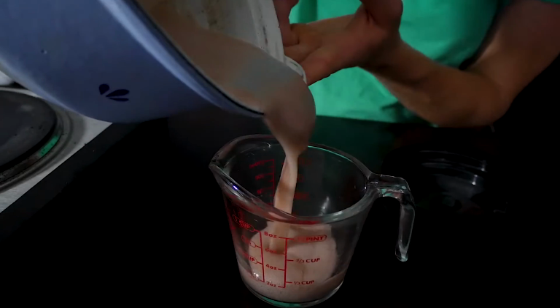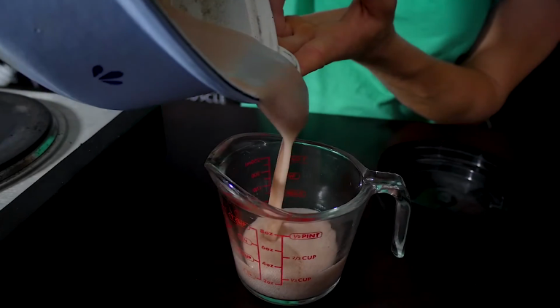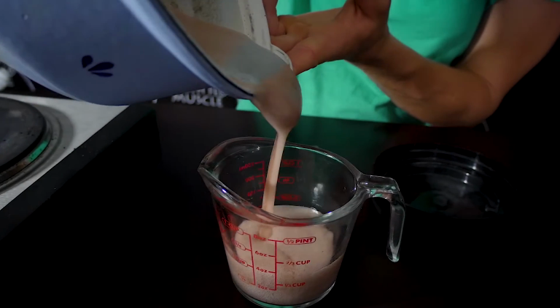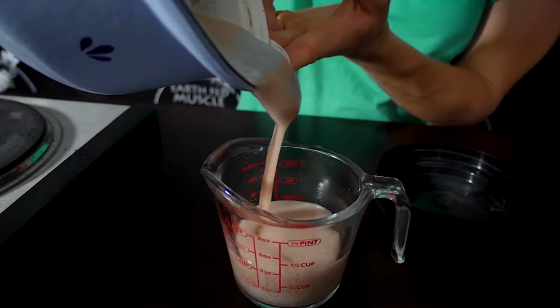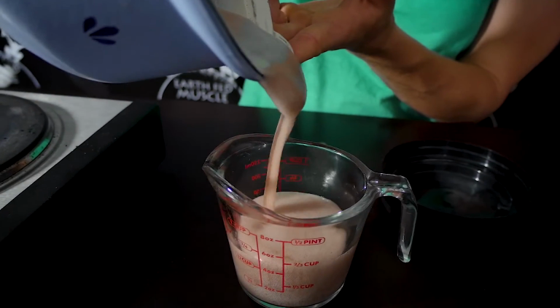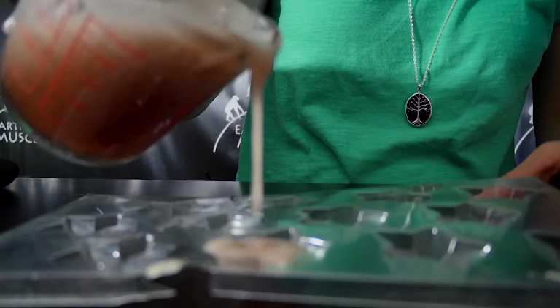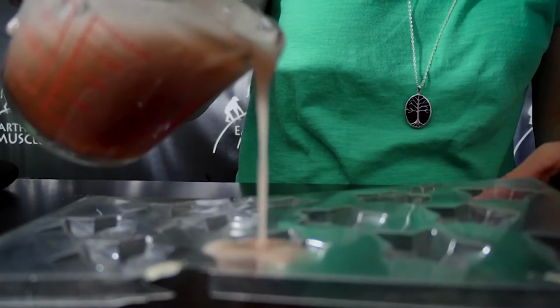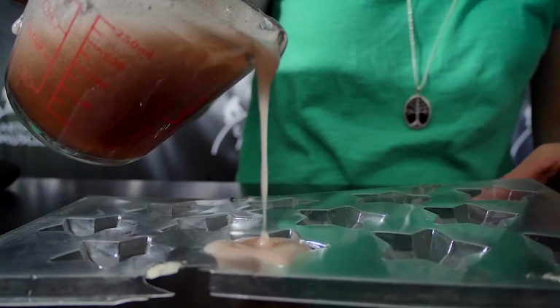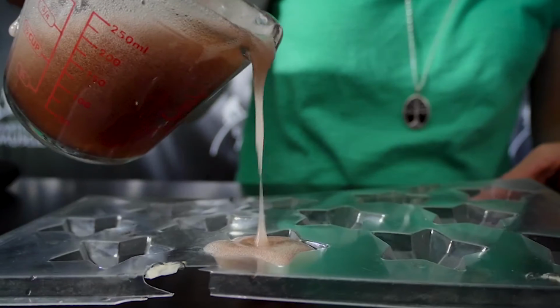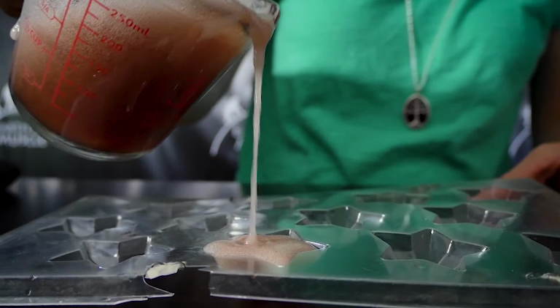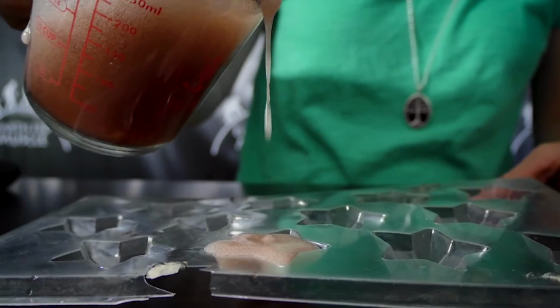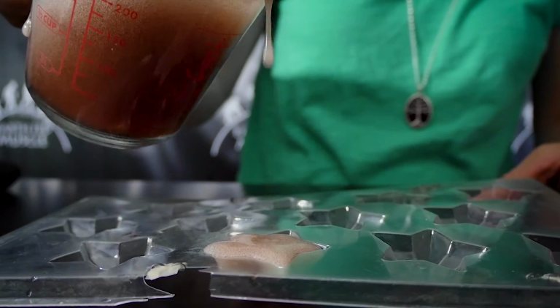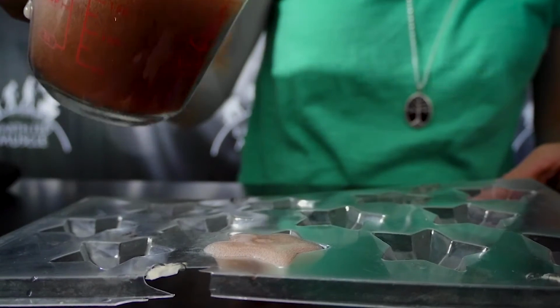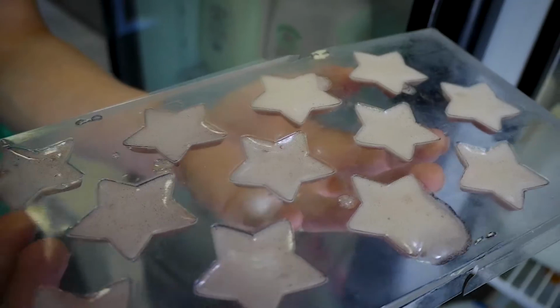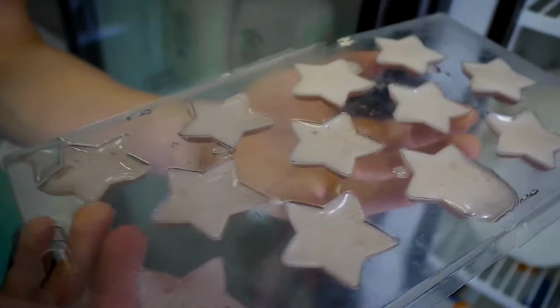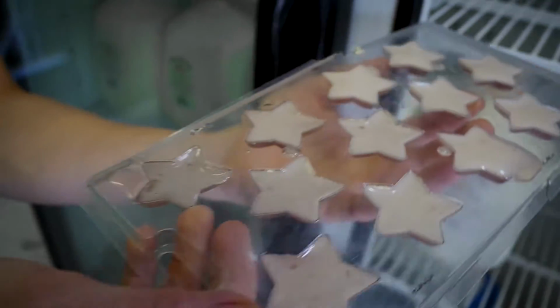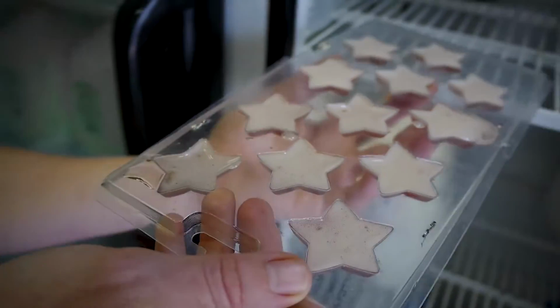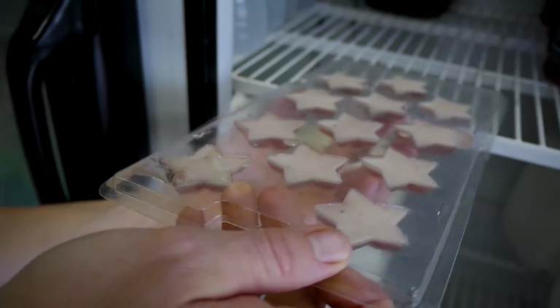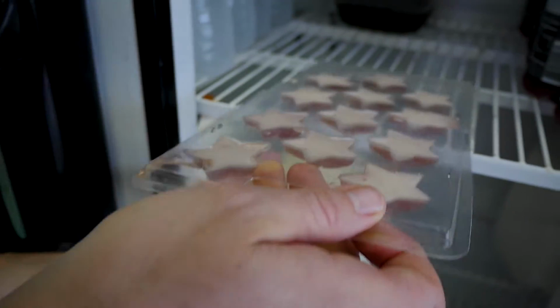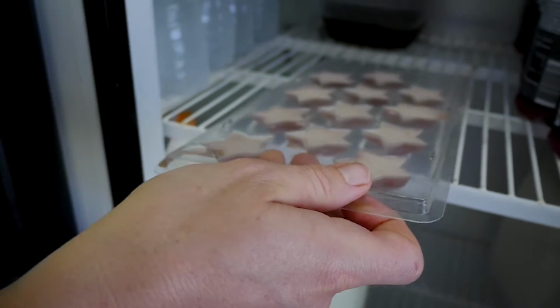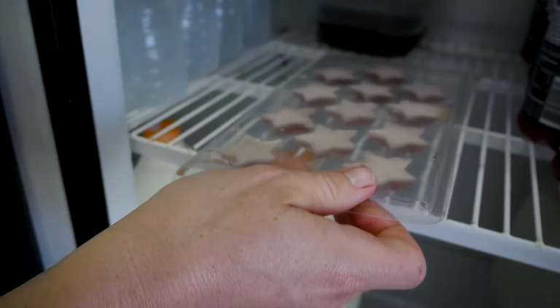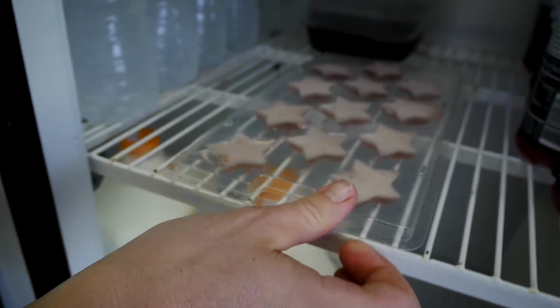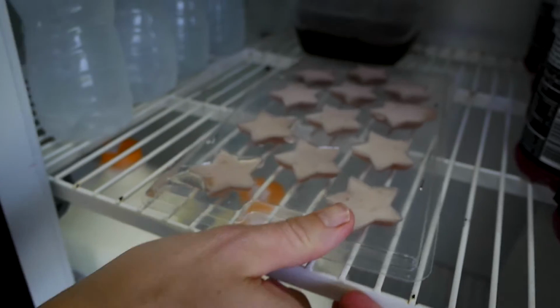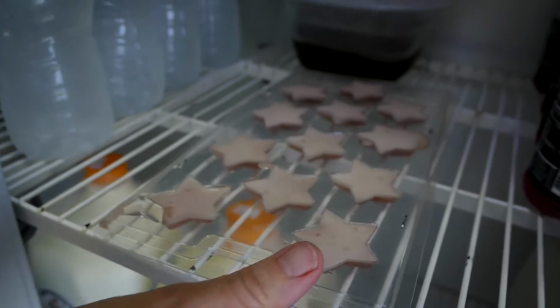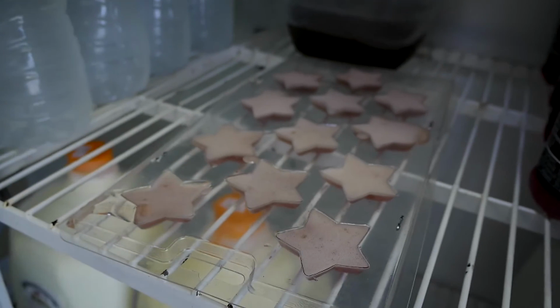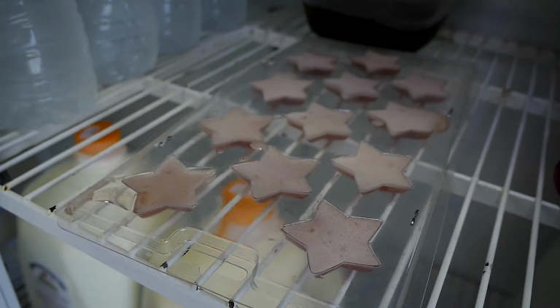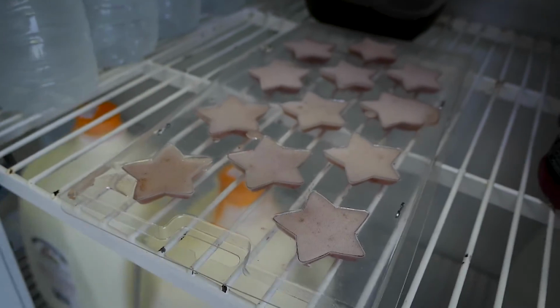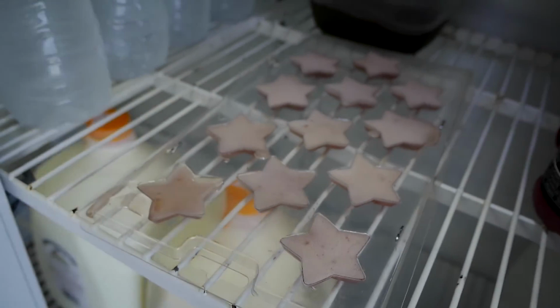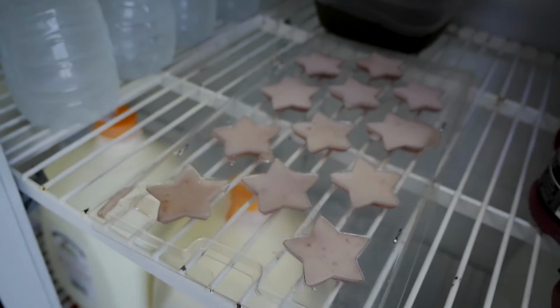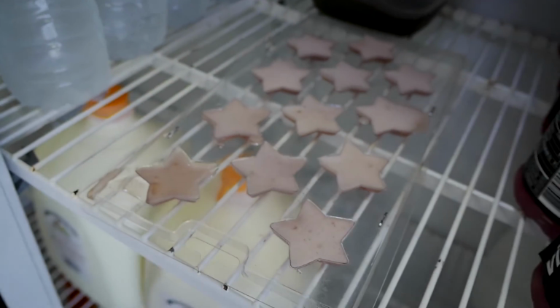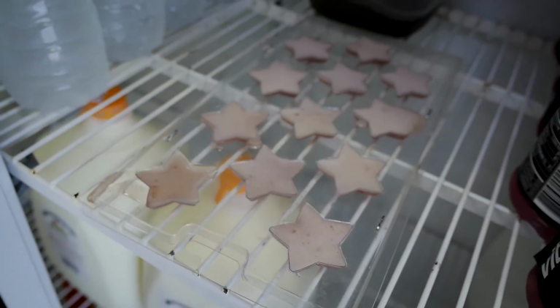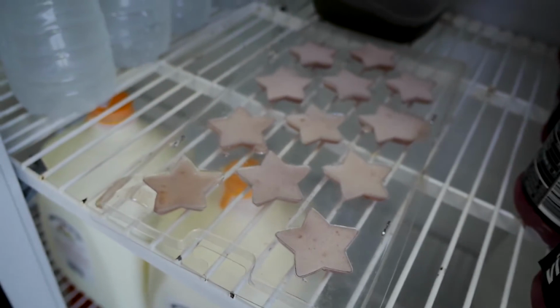Pour the mixture into a glass measuring cup so that we can next pour it into our gelatin molds. Now just put your trays of gummies into the refrigerator until they harden — usually takes about three to five minutes, and then they'll be ready to remove and eat.